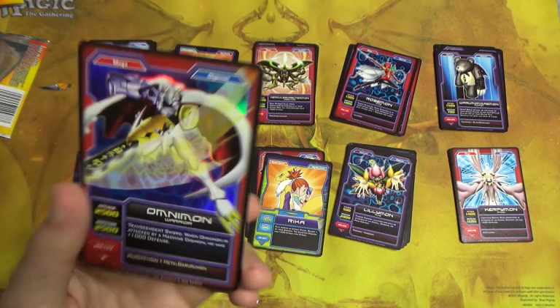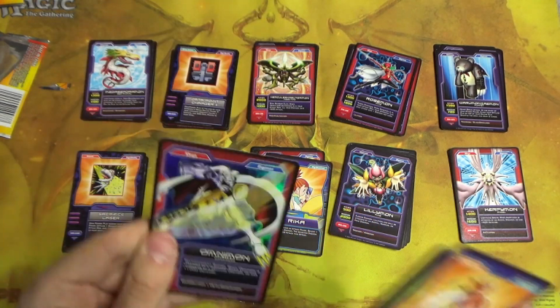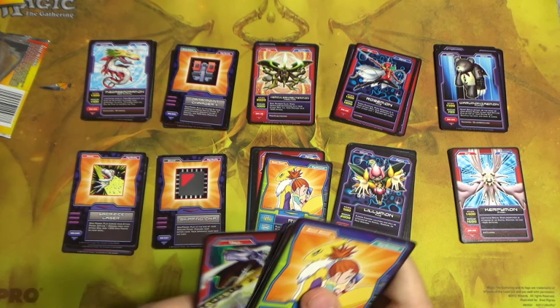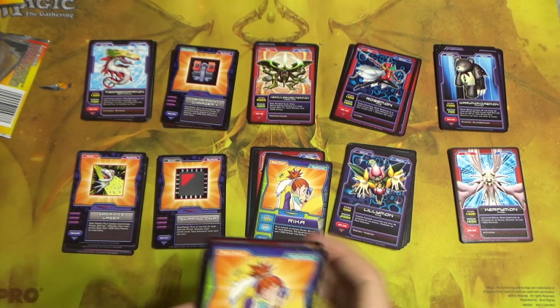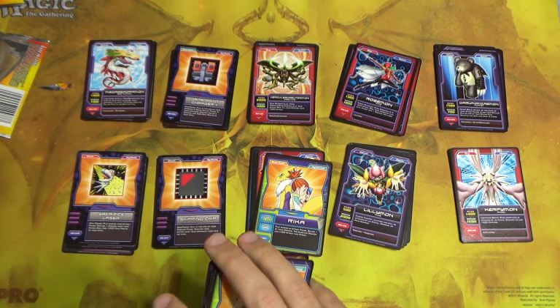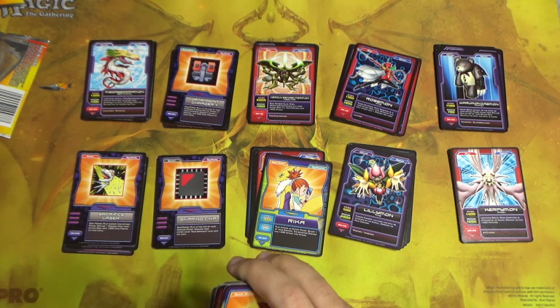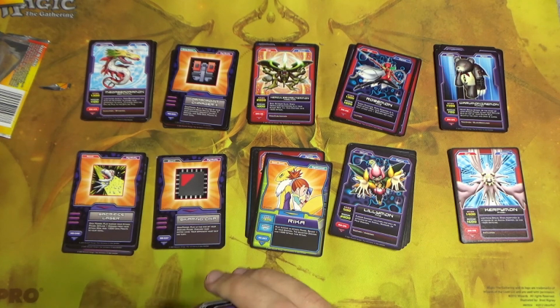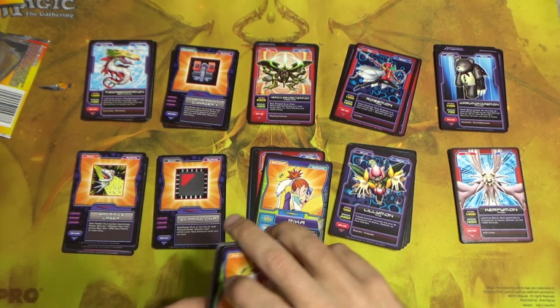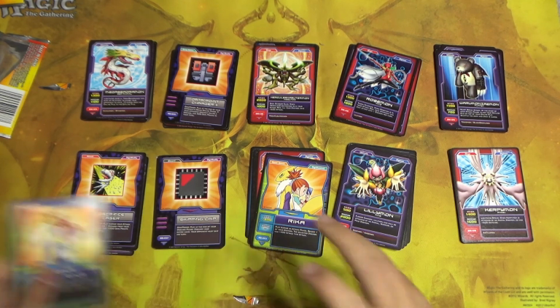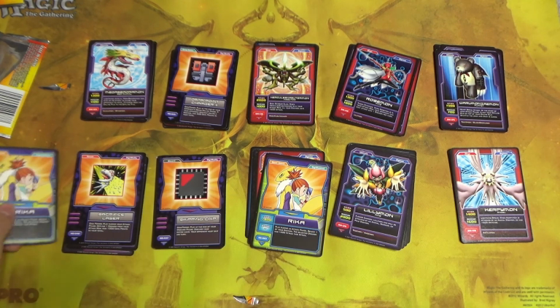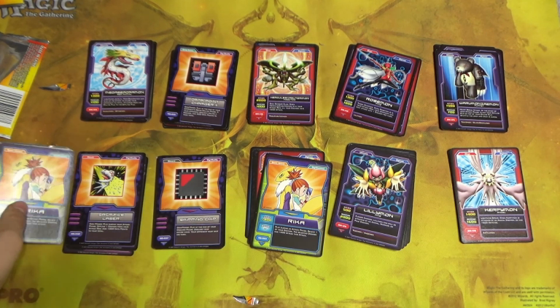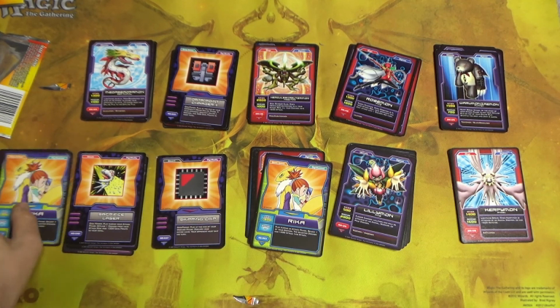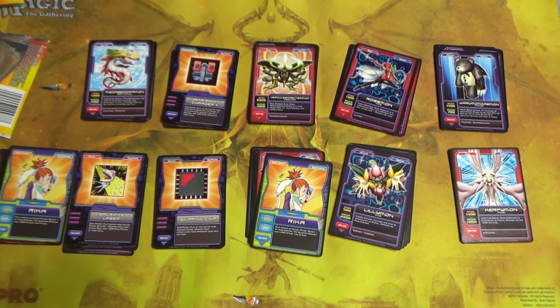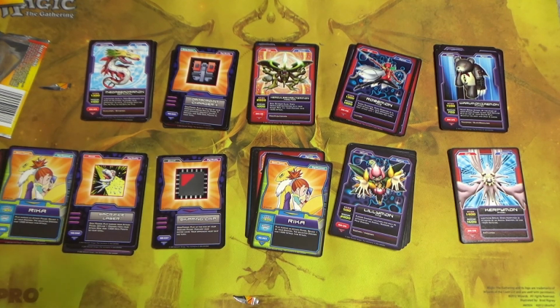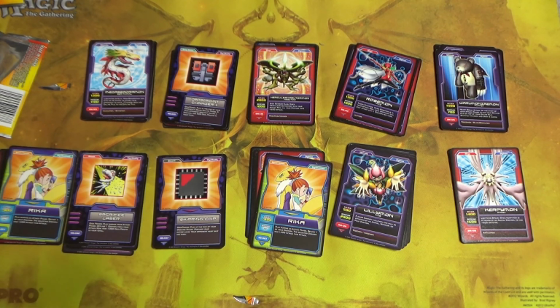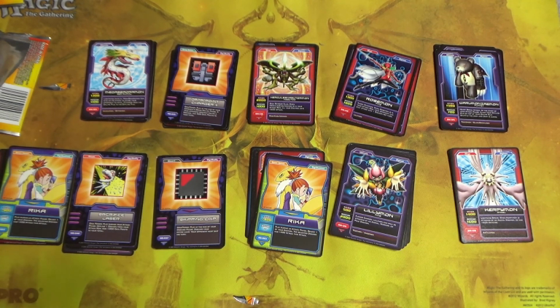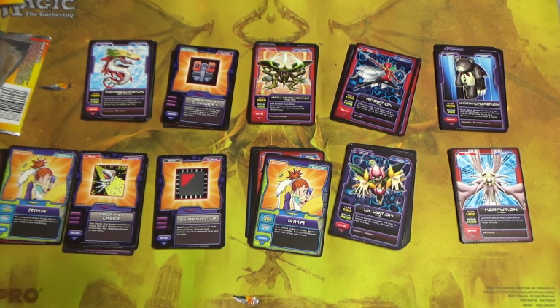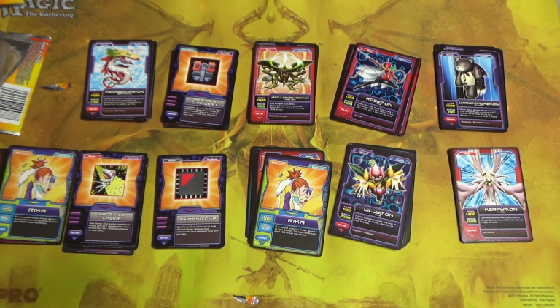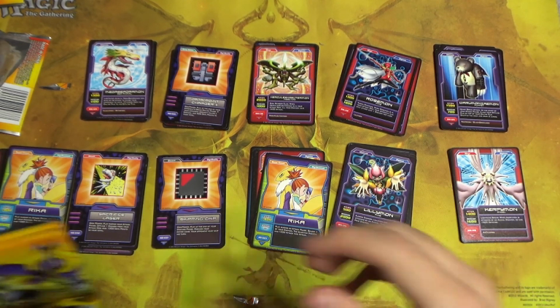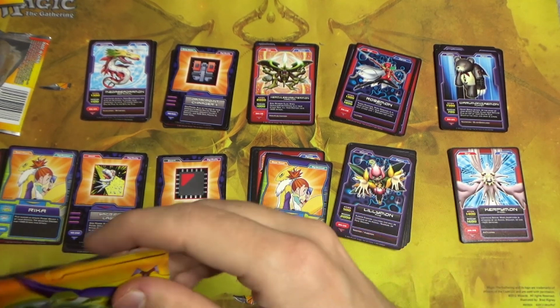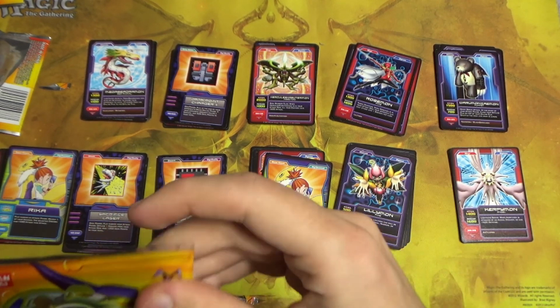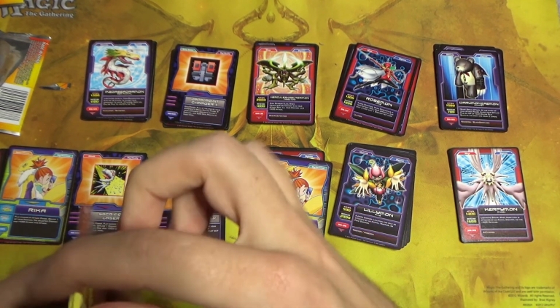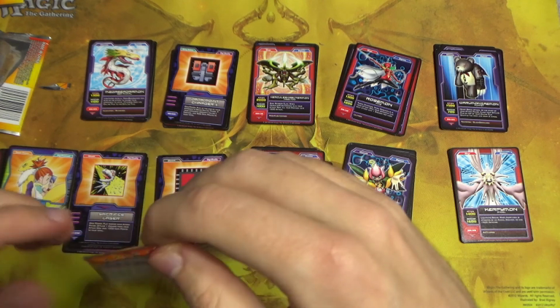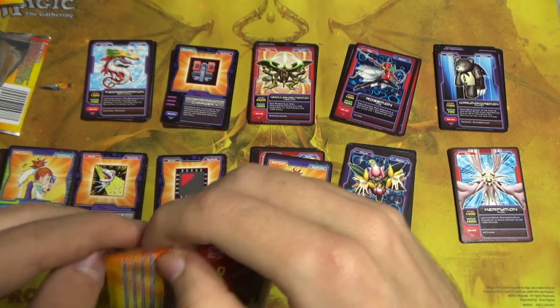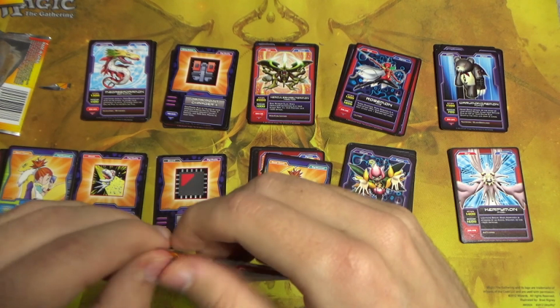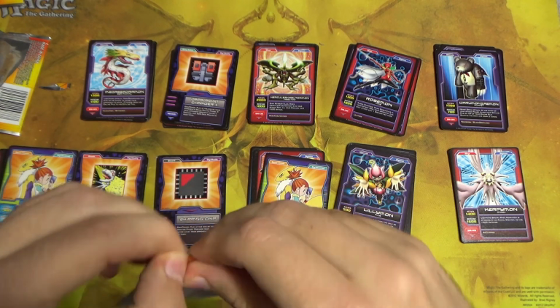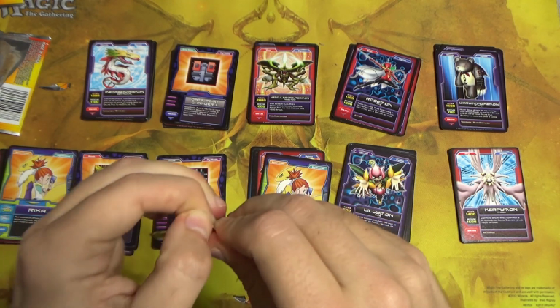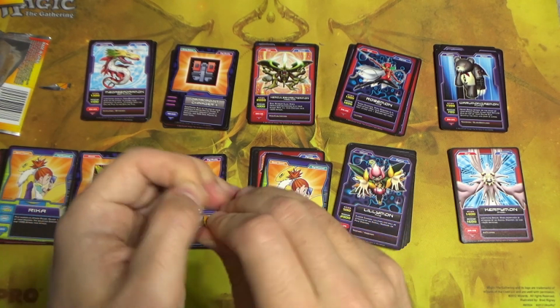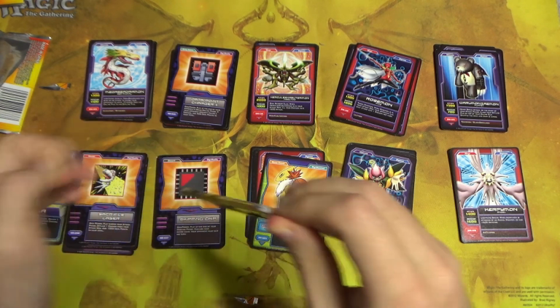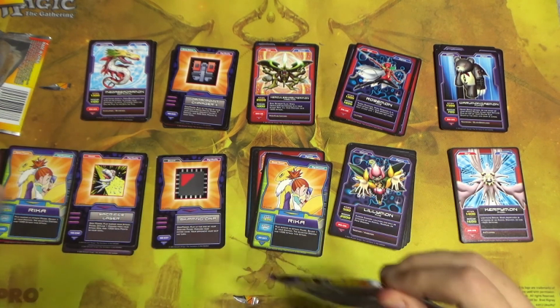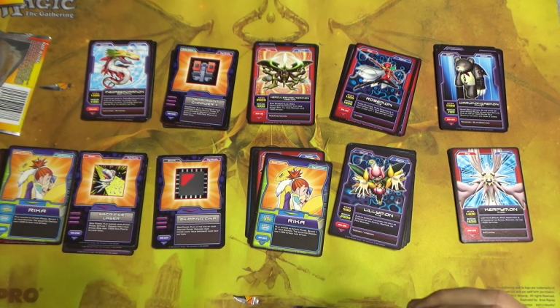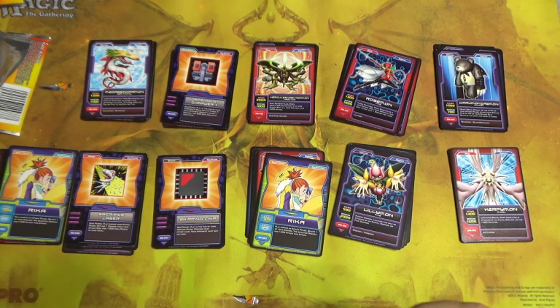I'm digging it. That was a really good pull. We have our final pack, but I don't know if we can top a foil Omnimon — but we can always hope.